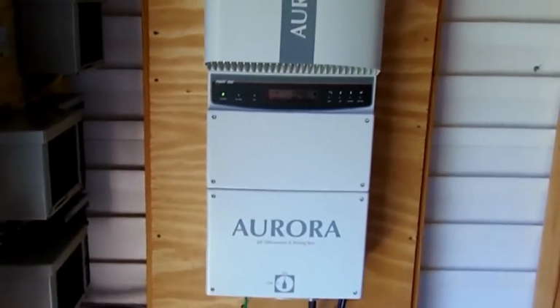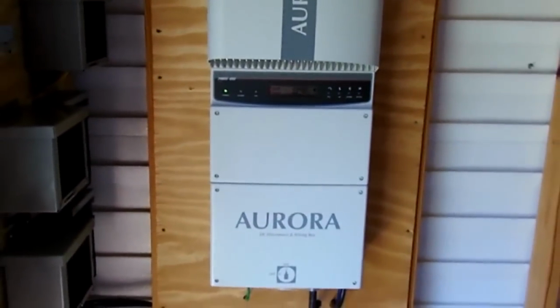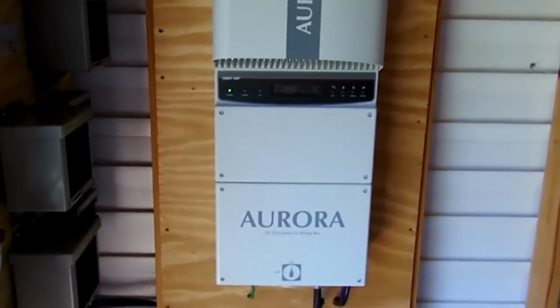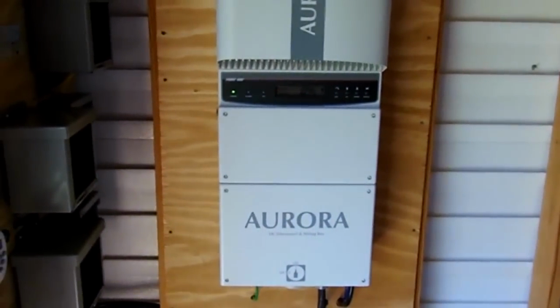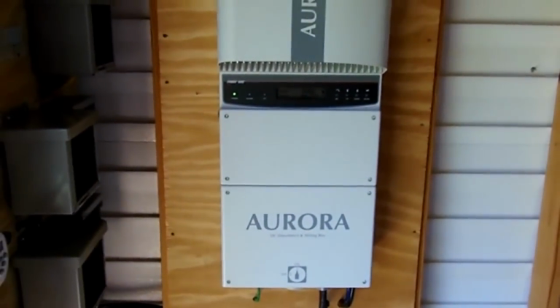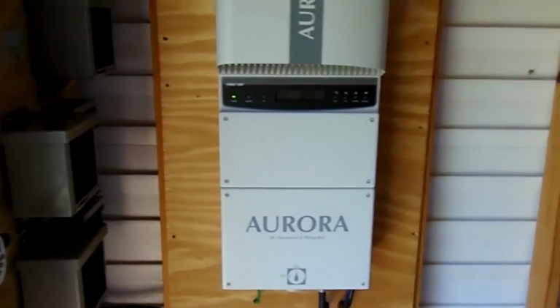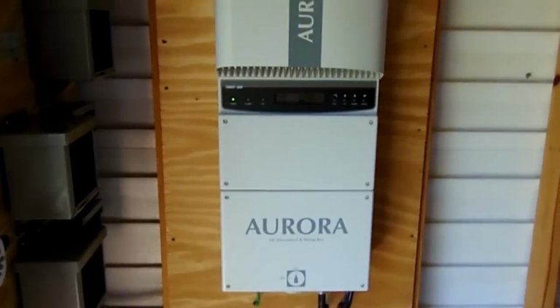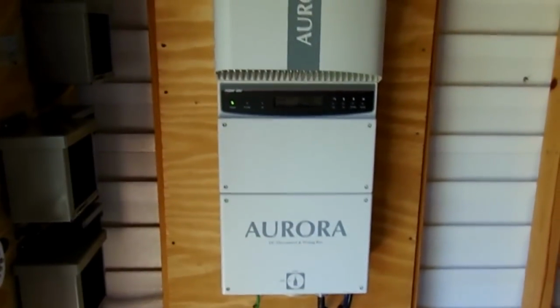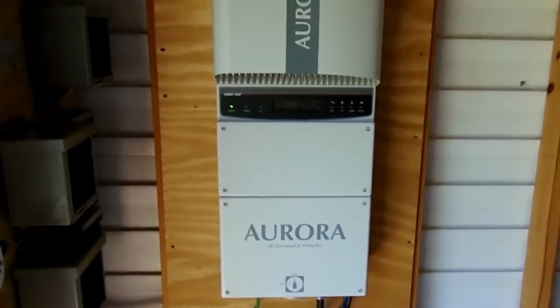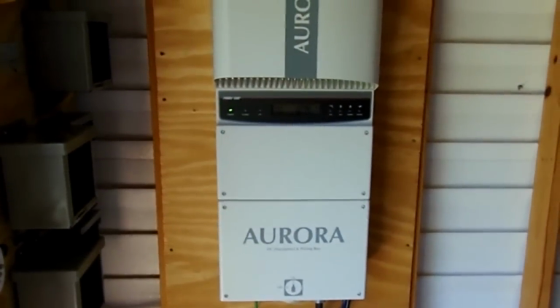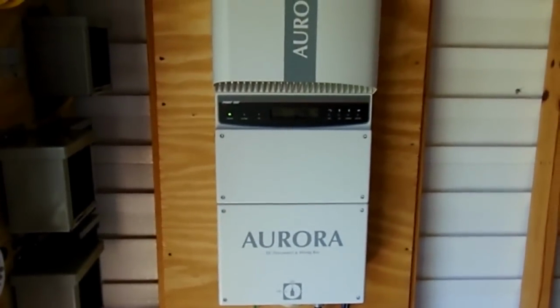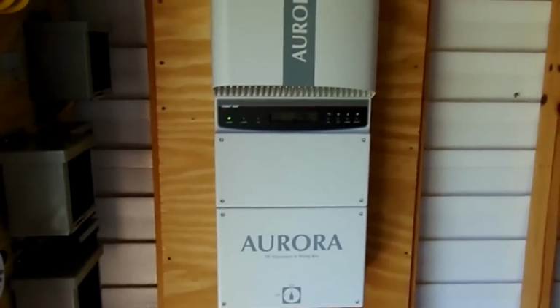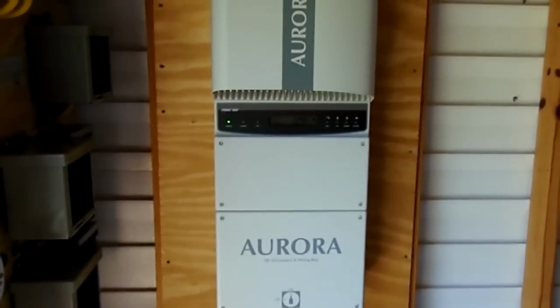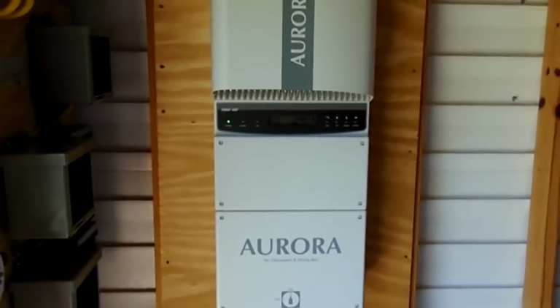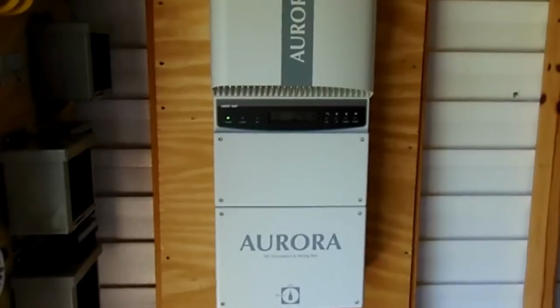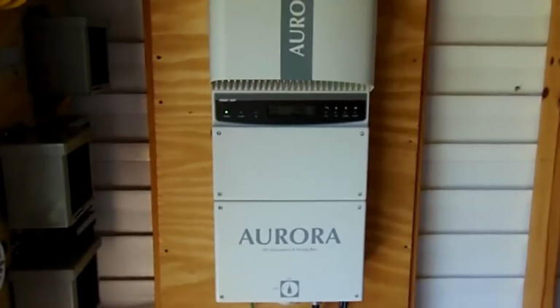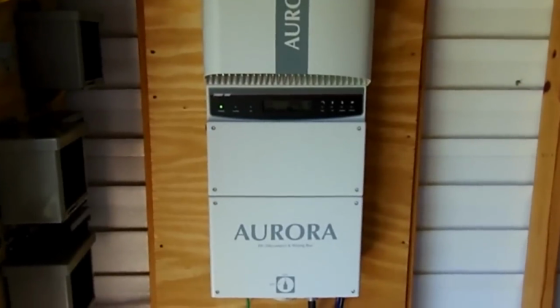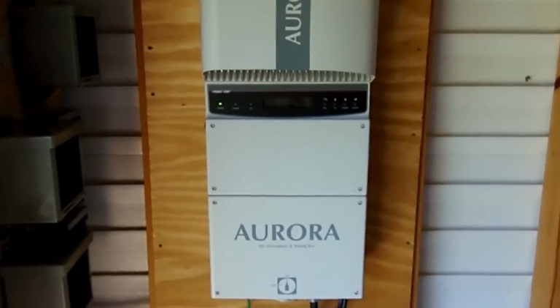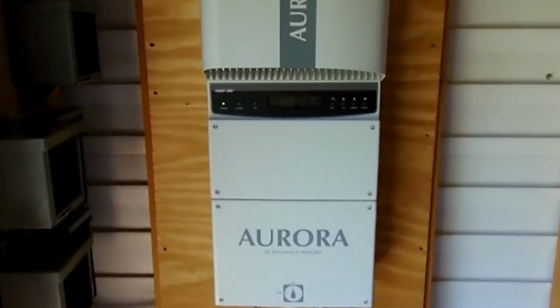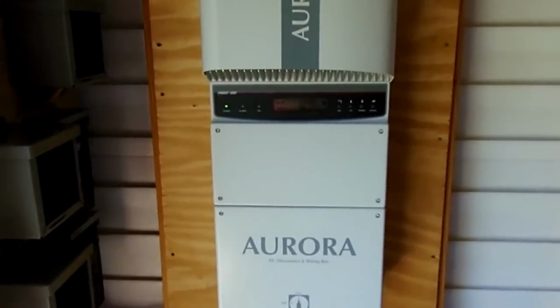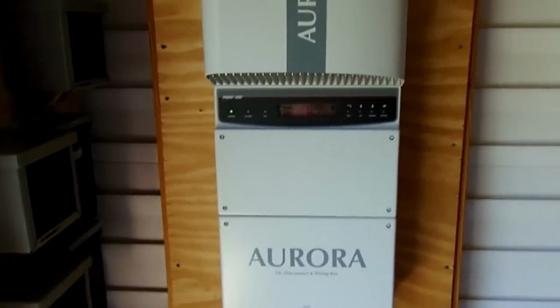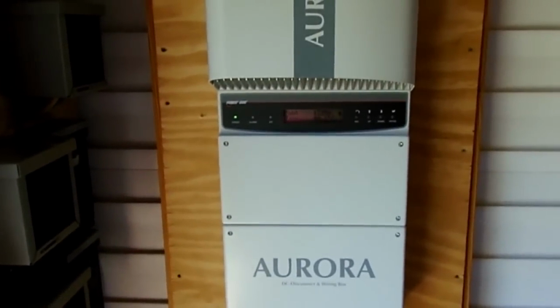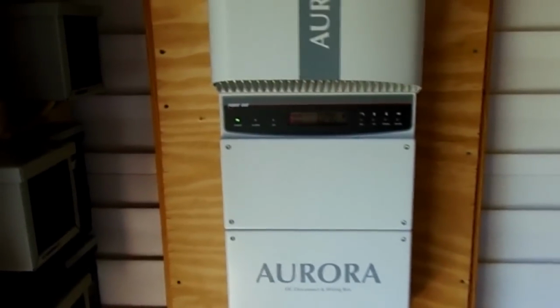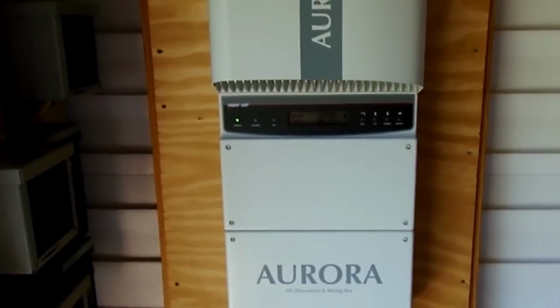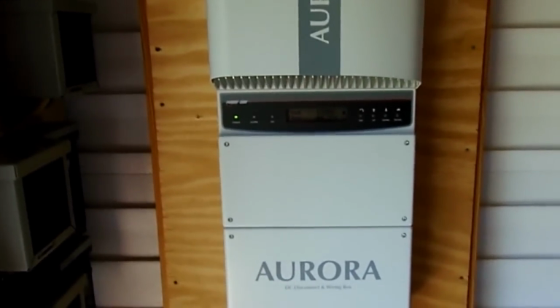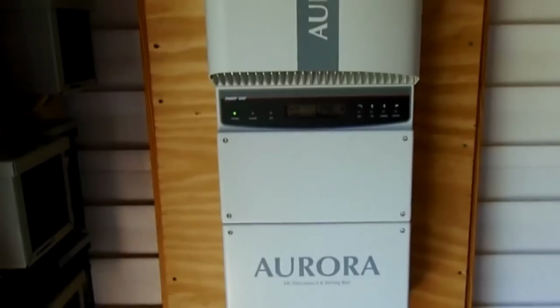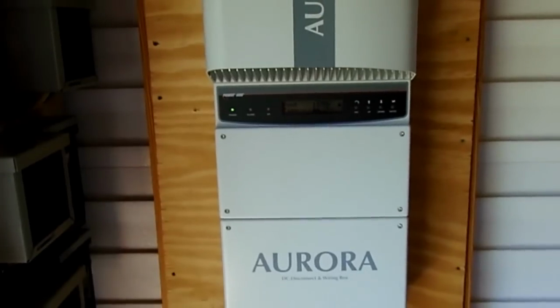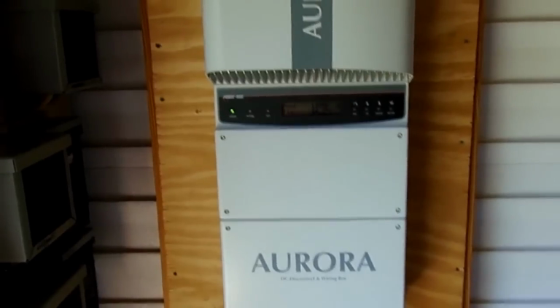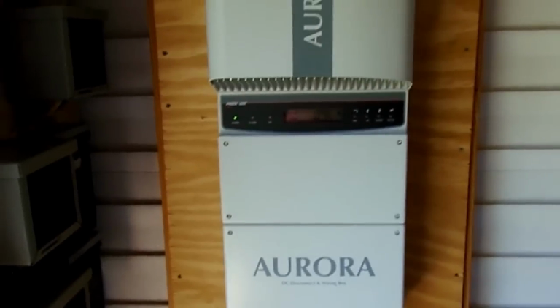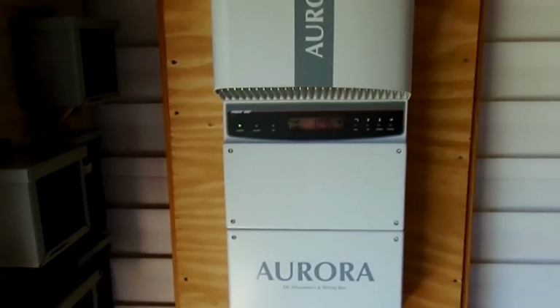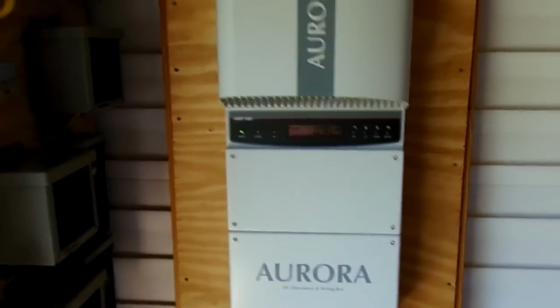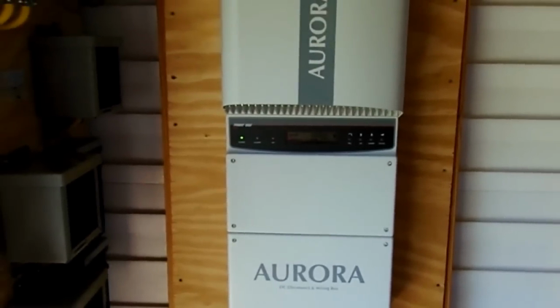The Chinese grid tie inverters were going on and off on me all the time, even when I first got them — I guess from overheating. This unit hasn't shut off one time yet. I'm really happy with this unit.